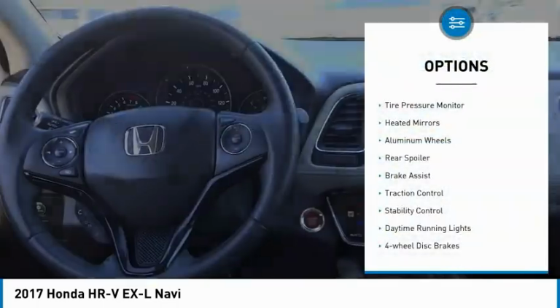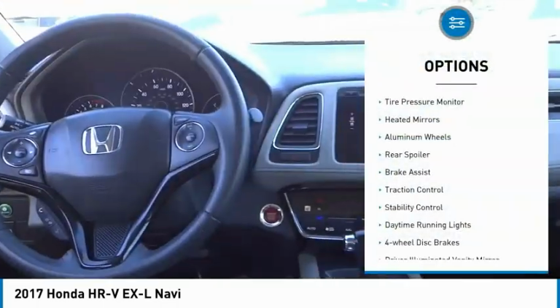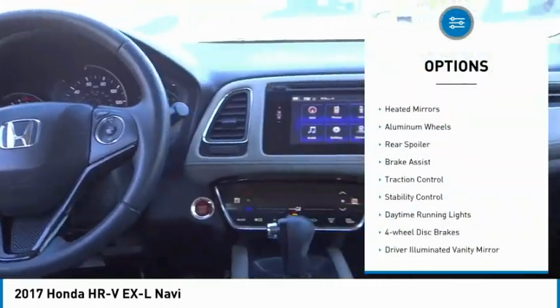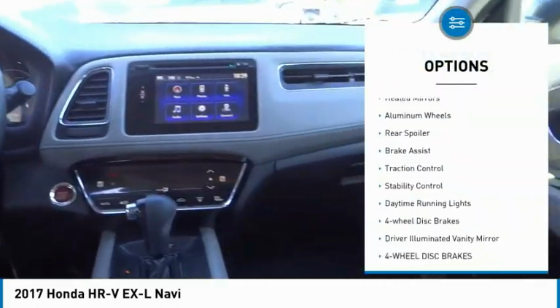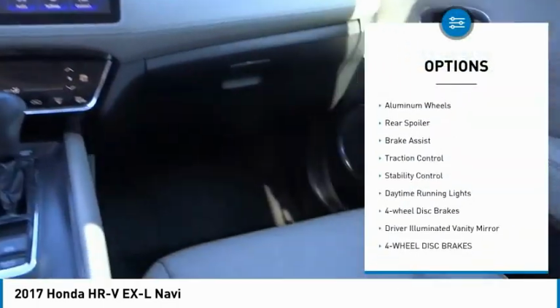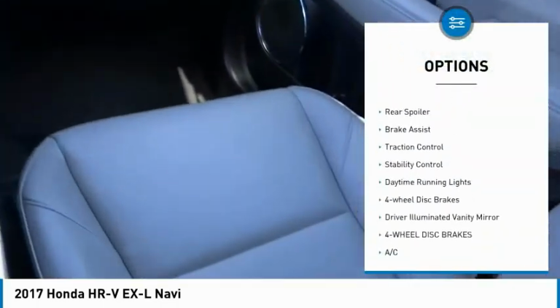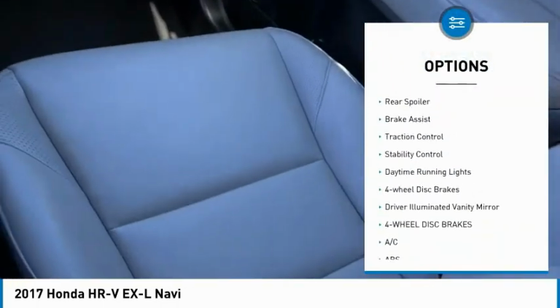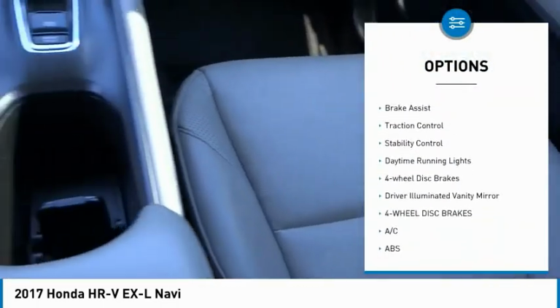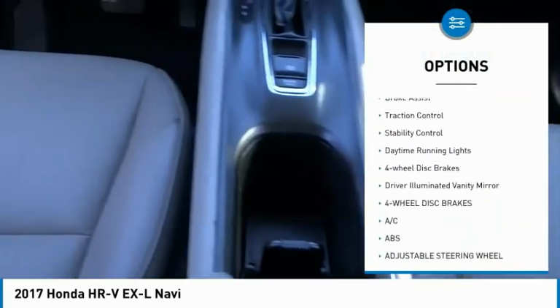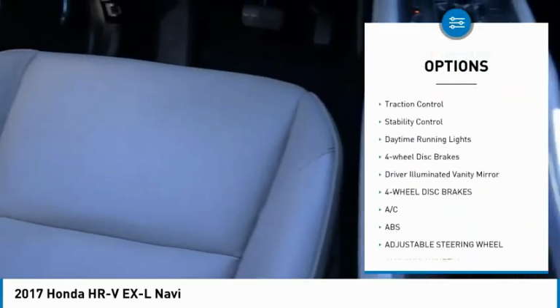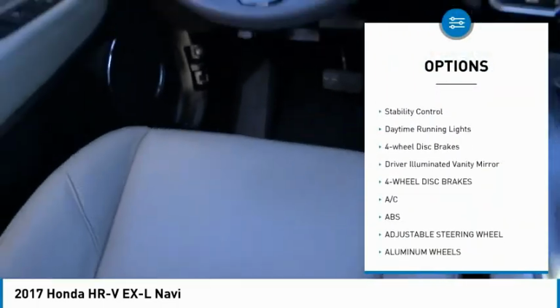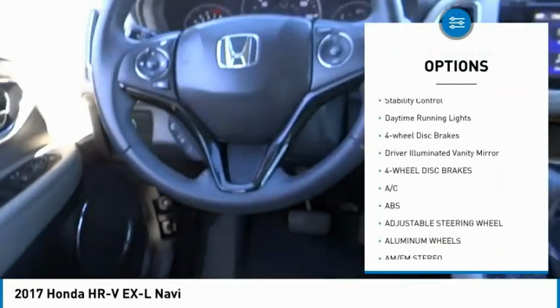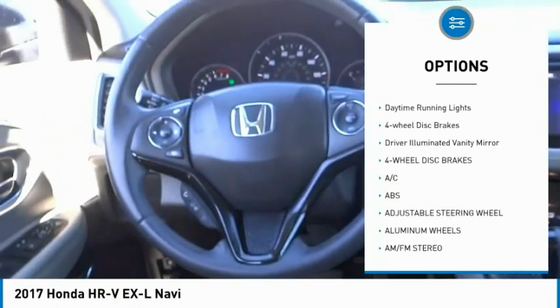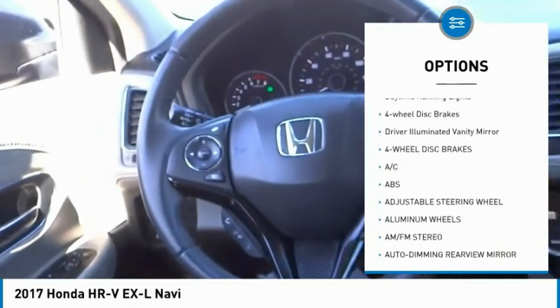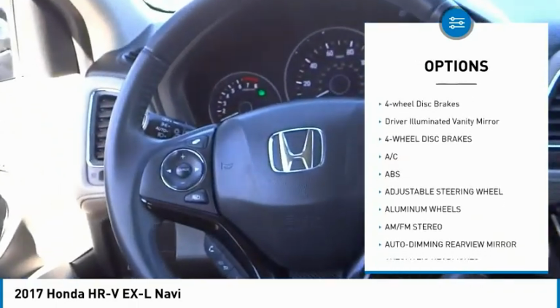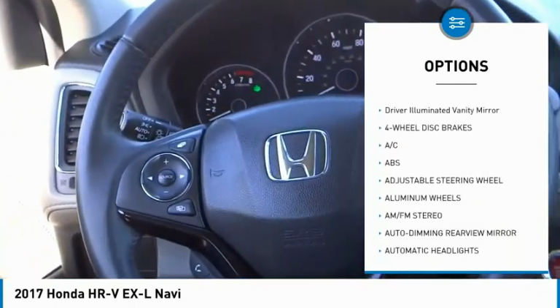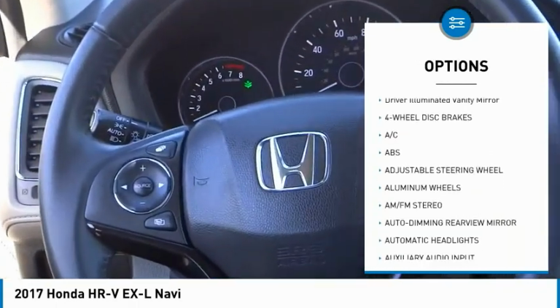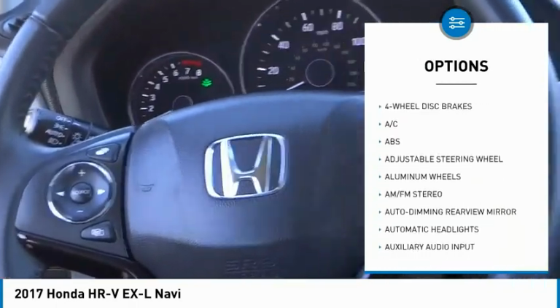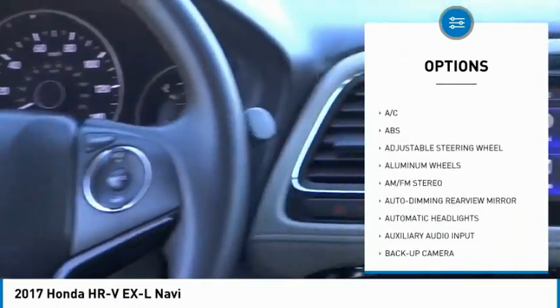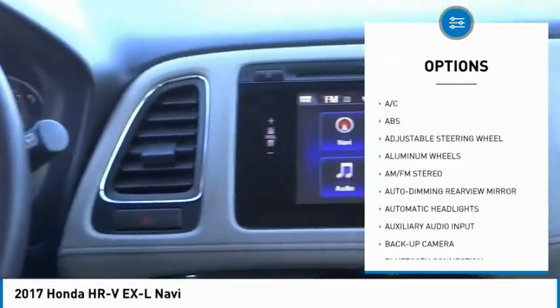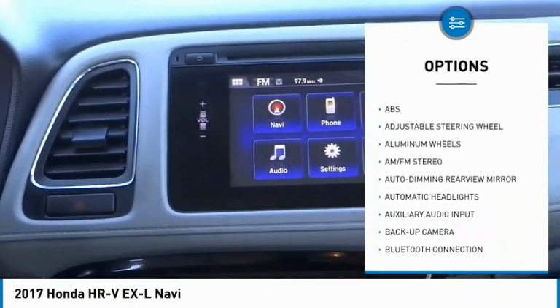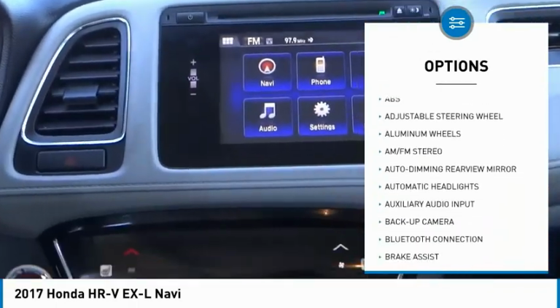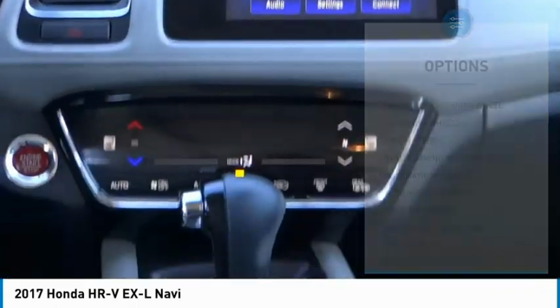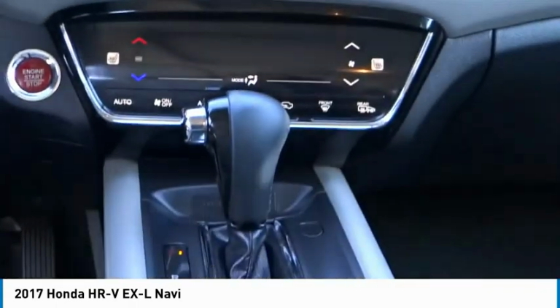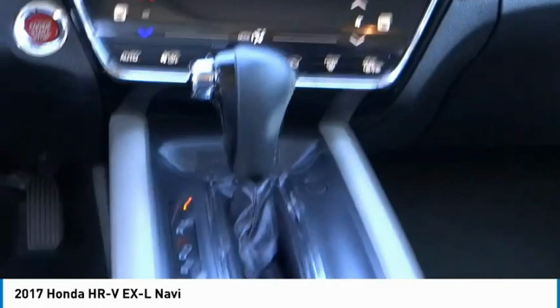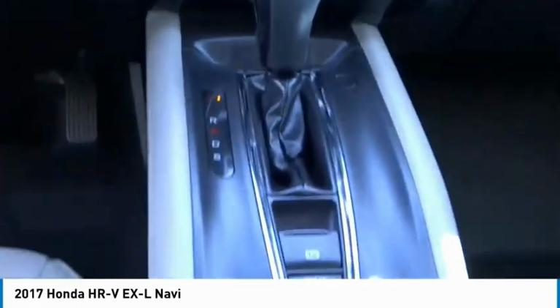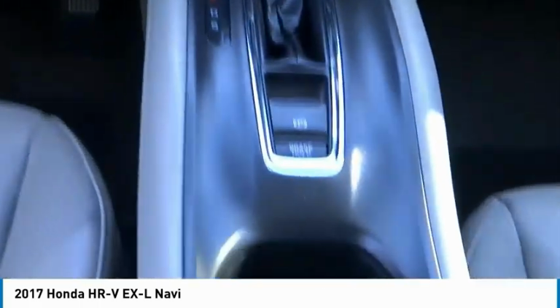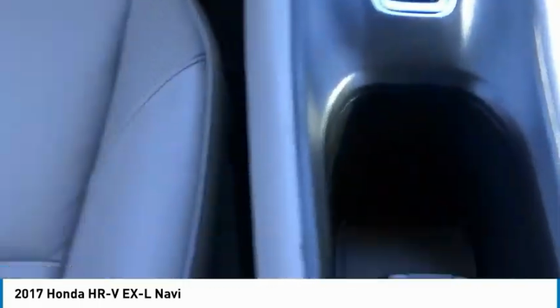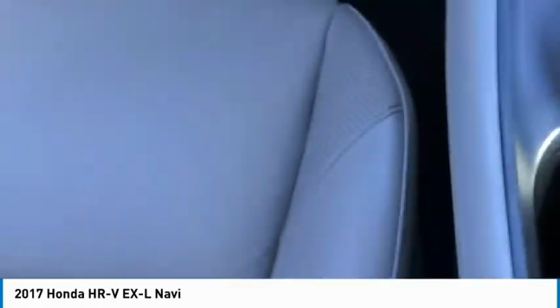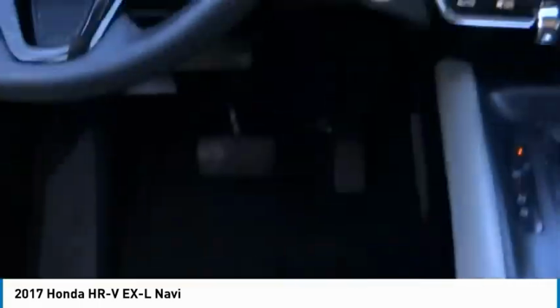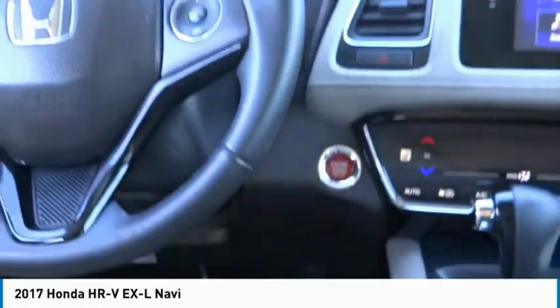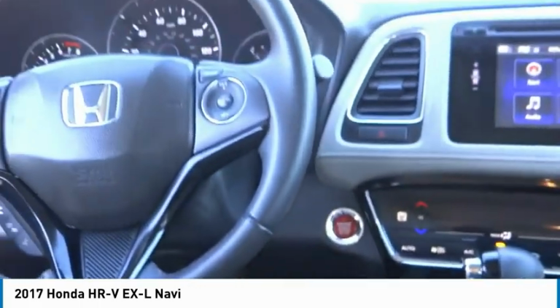Tire pressure monitor, heated mirrors, aluminum wheels, rear spoiler, brake assist, traction control, stability control, daytime running lights, four-wheel disc brakes, and driver illuminated vanity mirror.